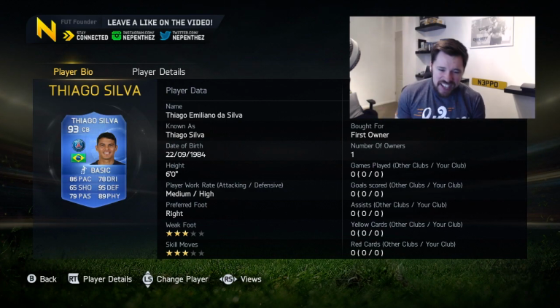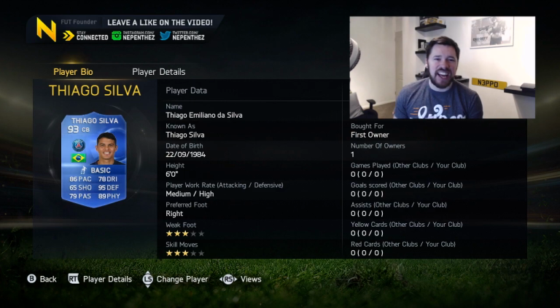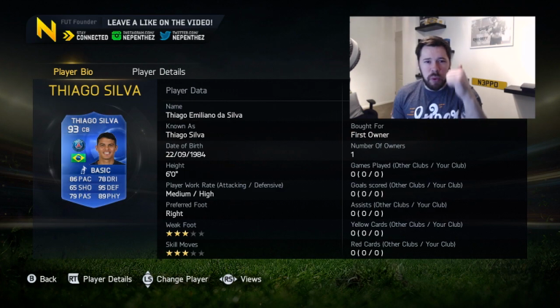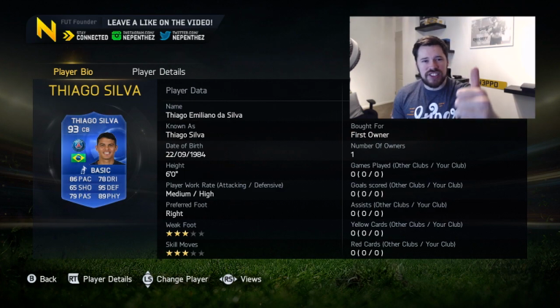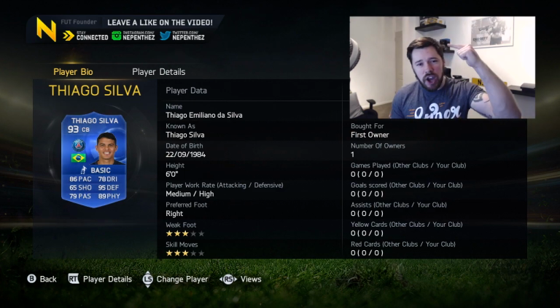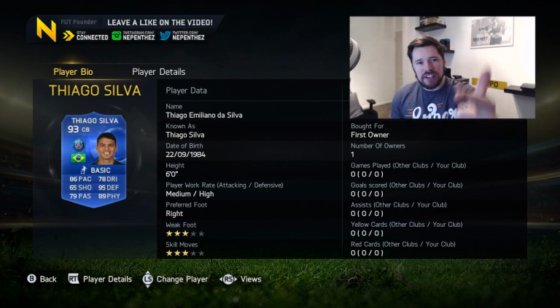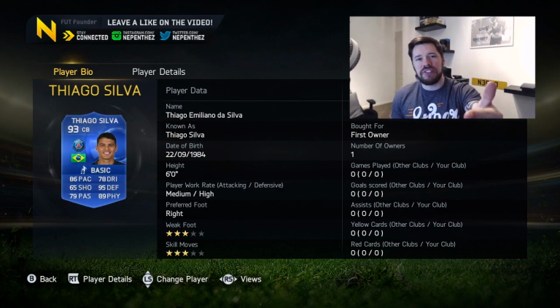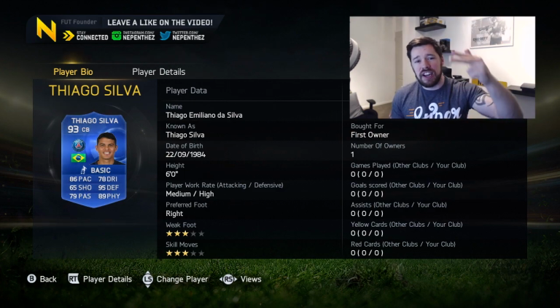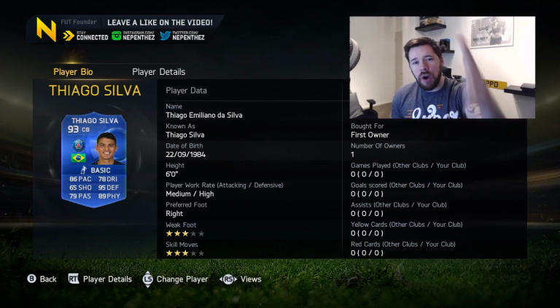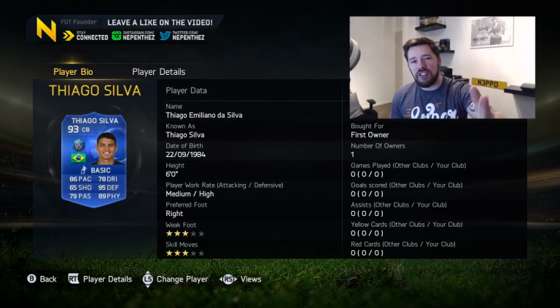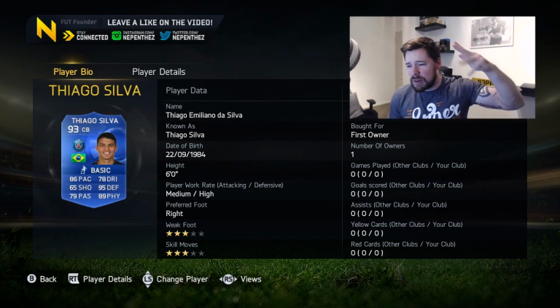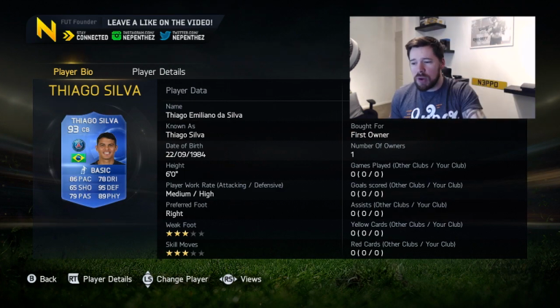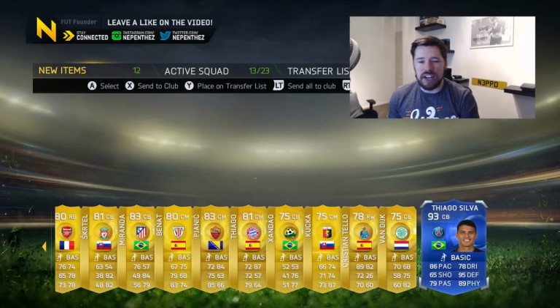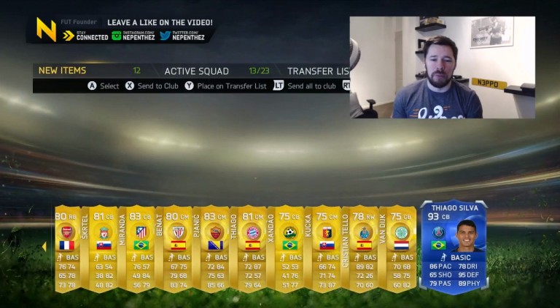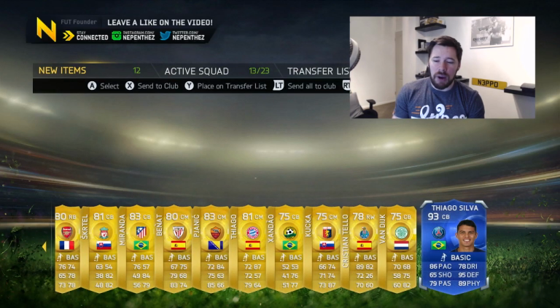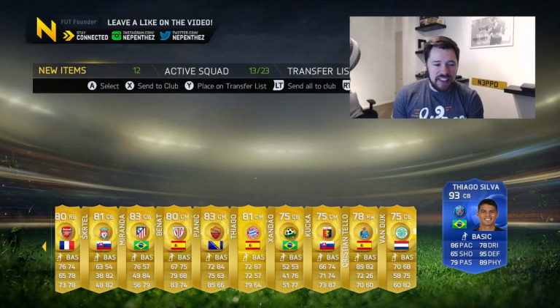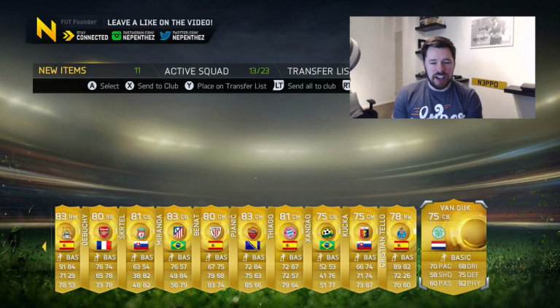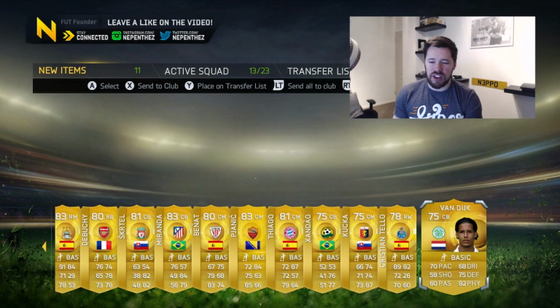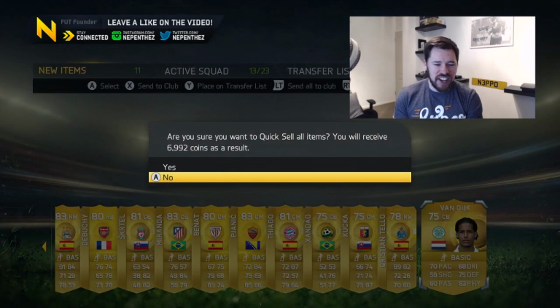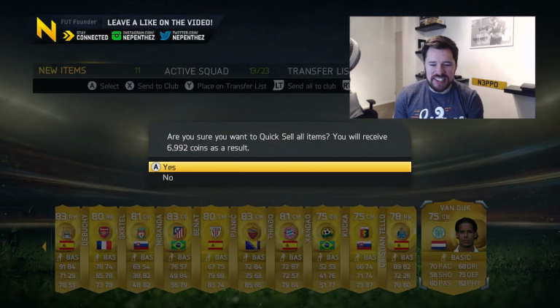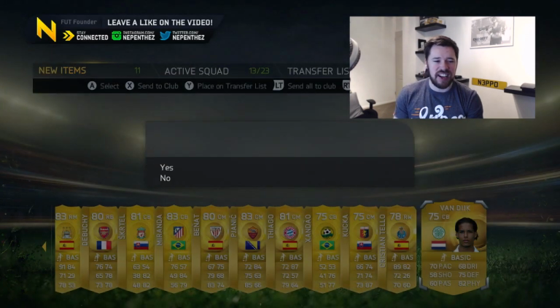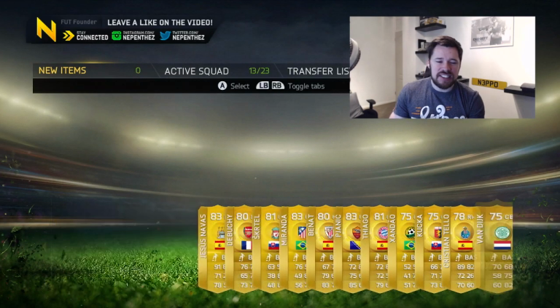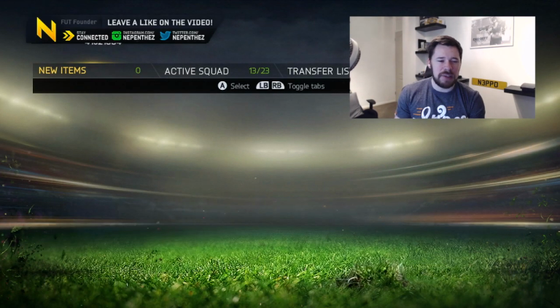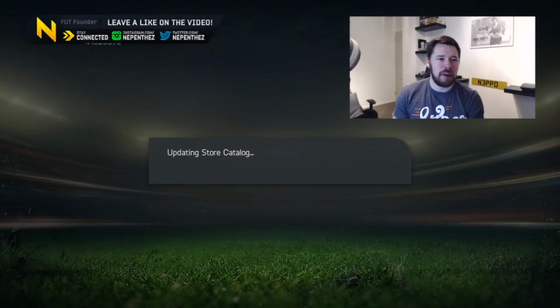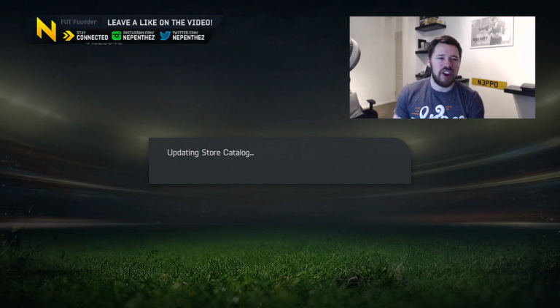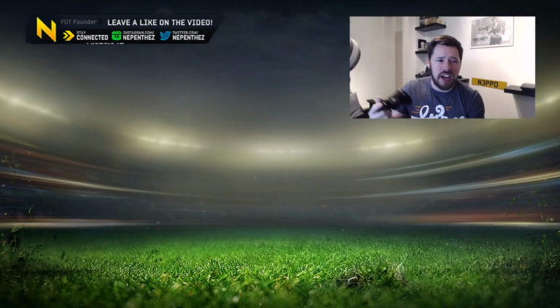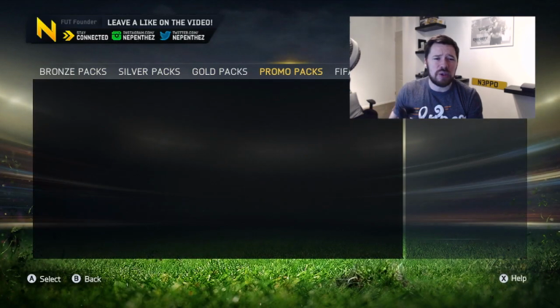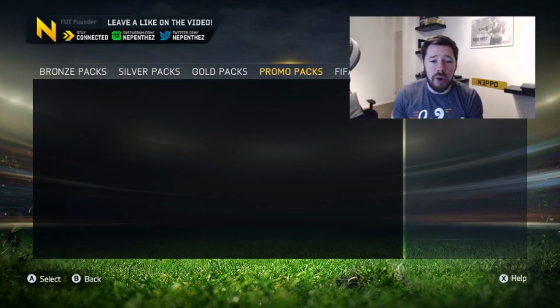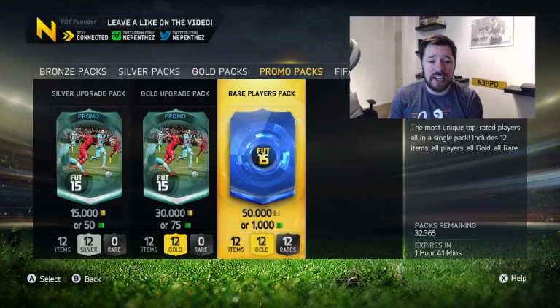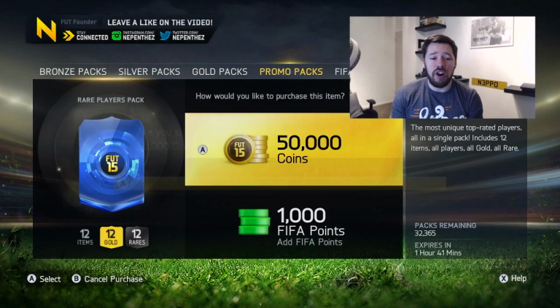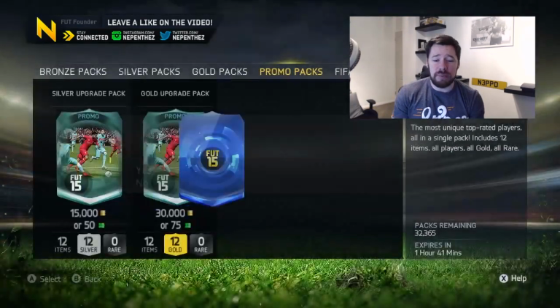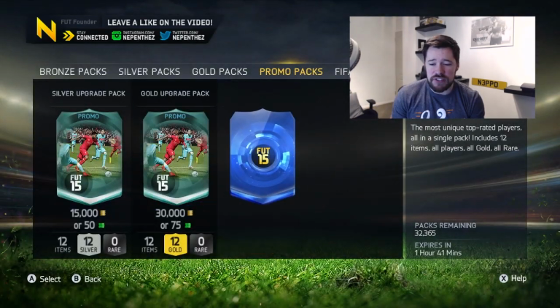Get in EA! That's one Legend, one Team of the Year, one high-rated, and multiple in-forms. We get that Thiago Silva - send him into the club, discard the rest. And there's still so many of these packs left as well.